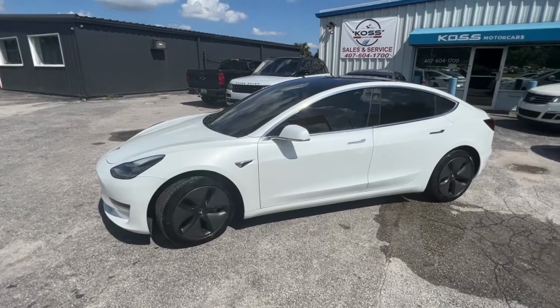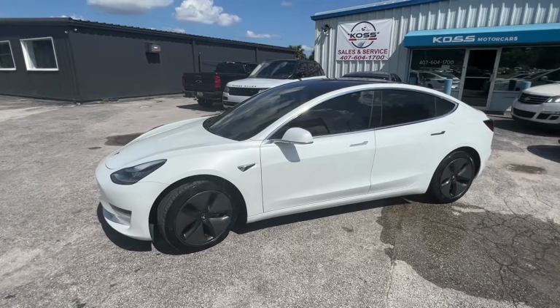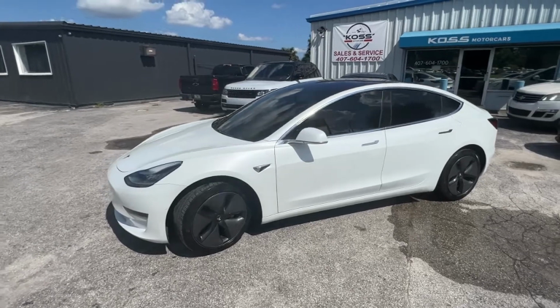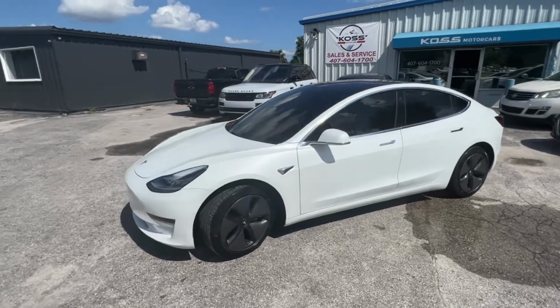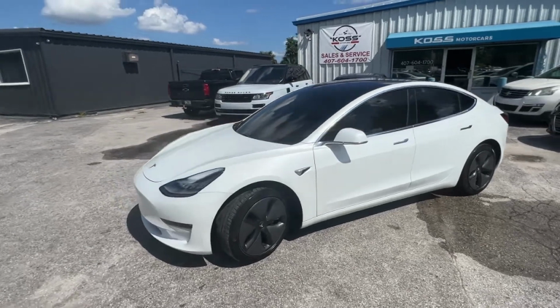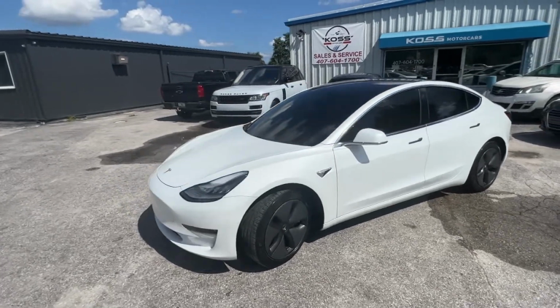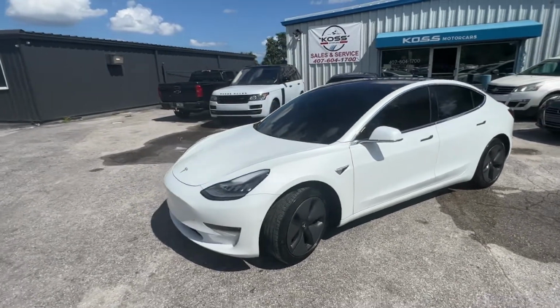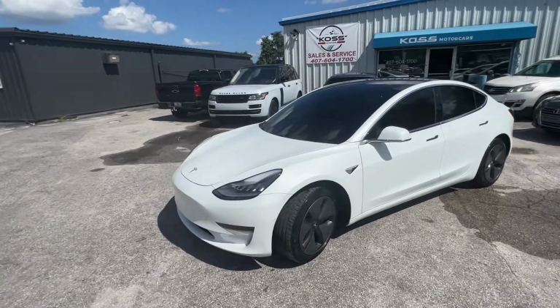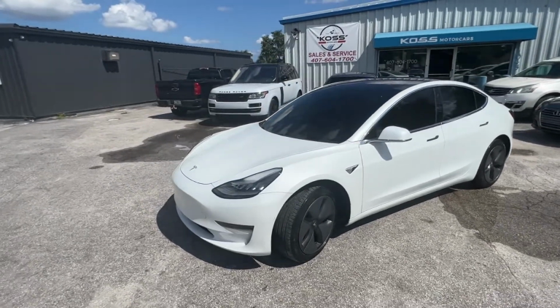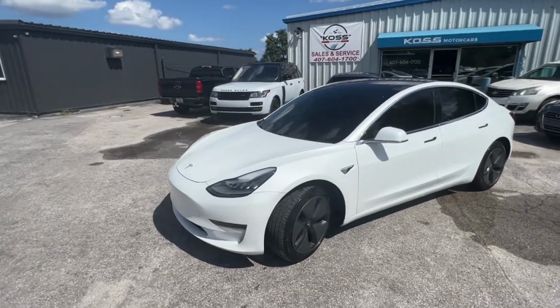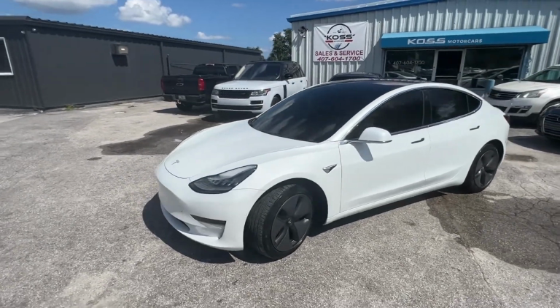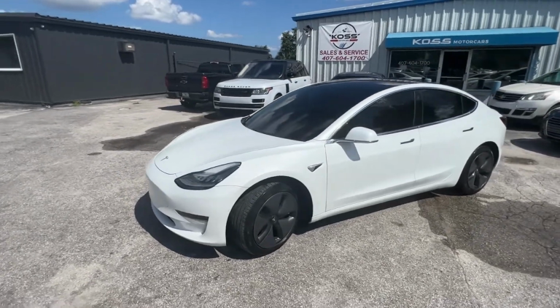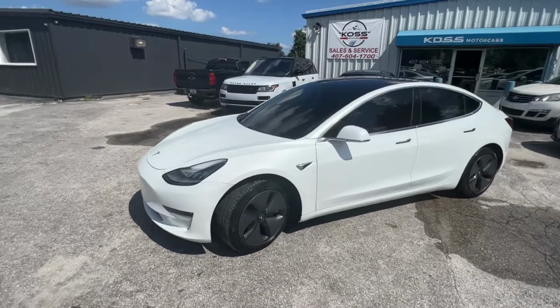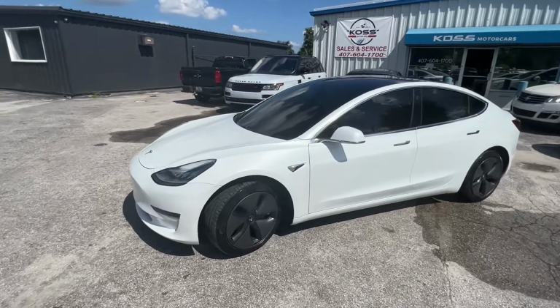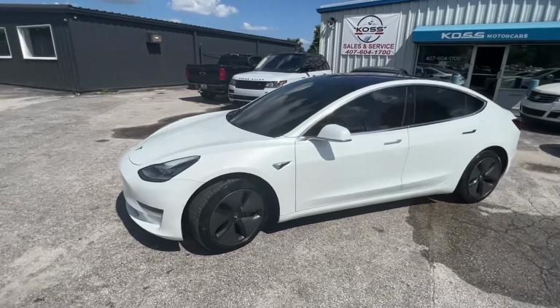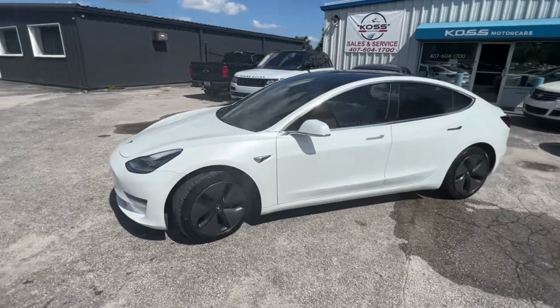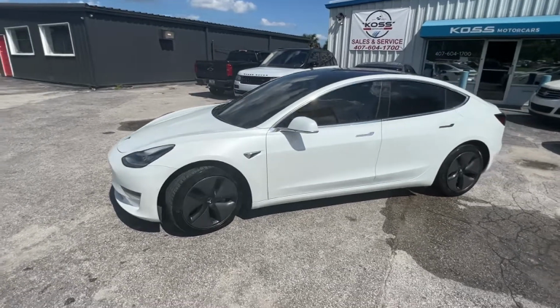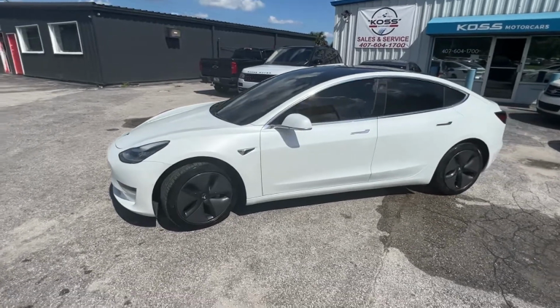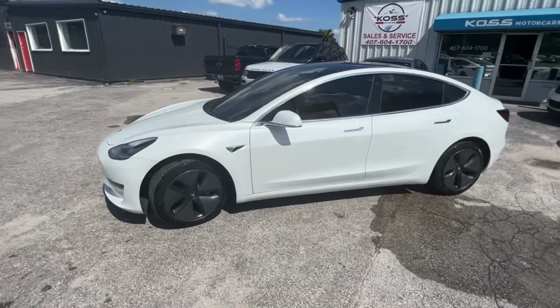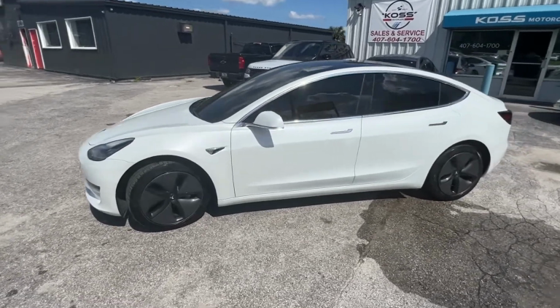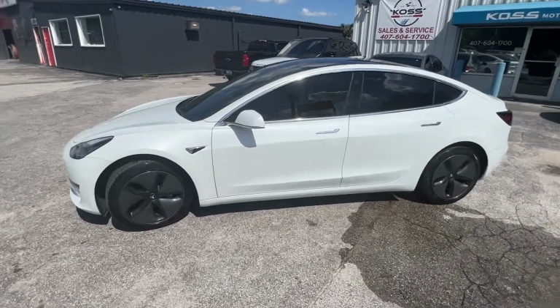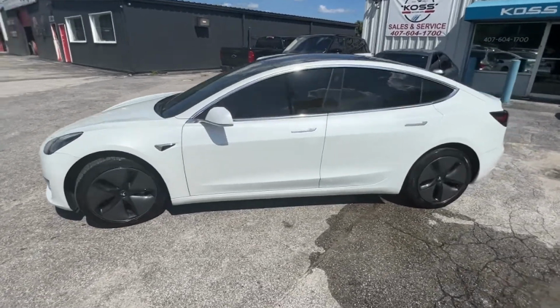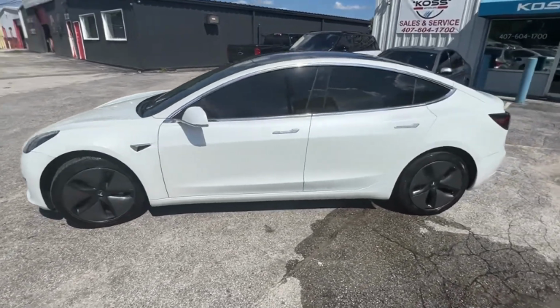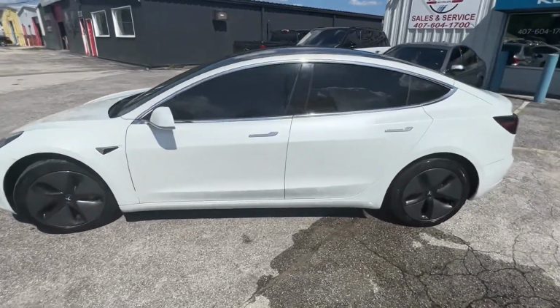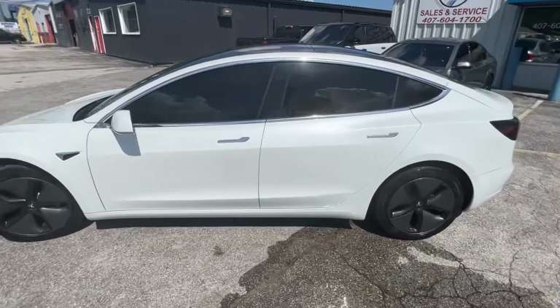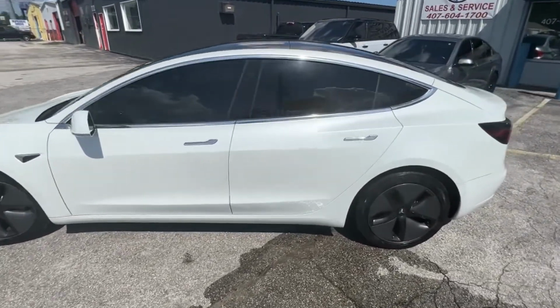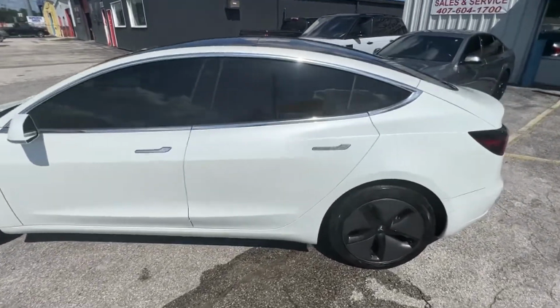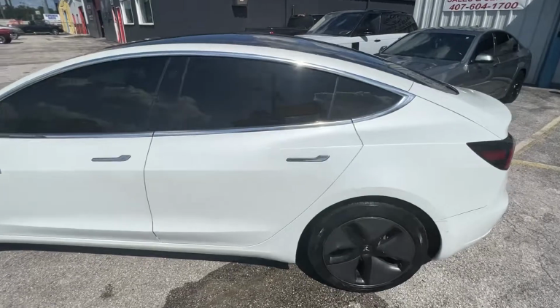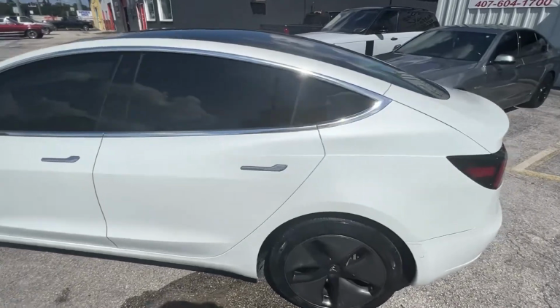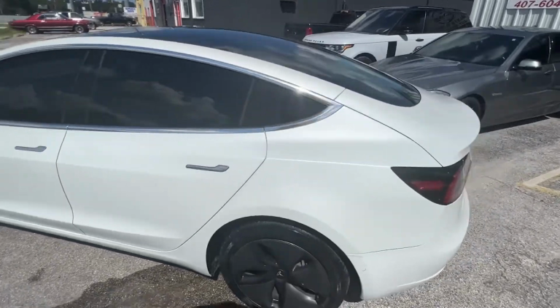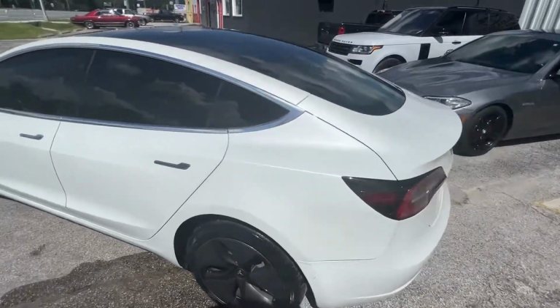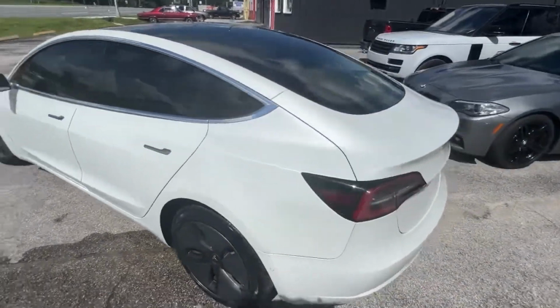Hey everybody, it's Adam at Kost Motor Cars. We just got a 2018 Tesla Model 3. This is a mid-range. It has aerodynamic wheels — you can take those off for a sporty look underneath.